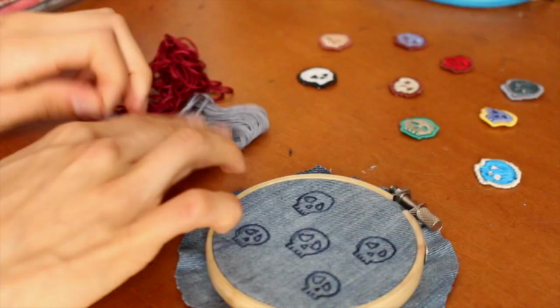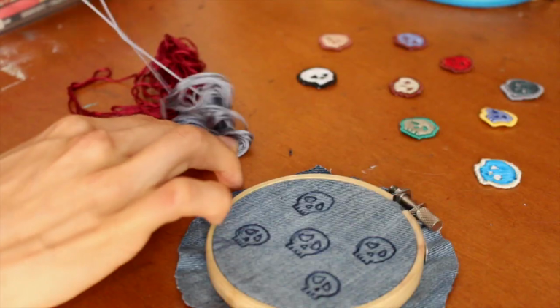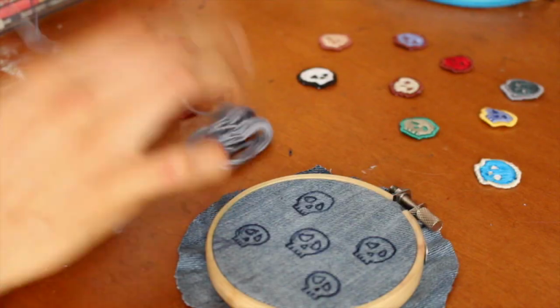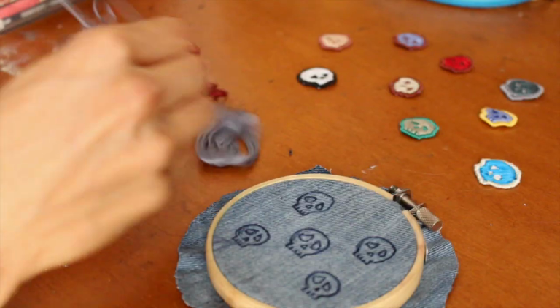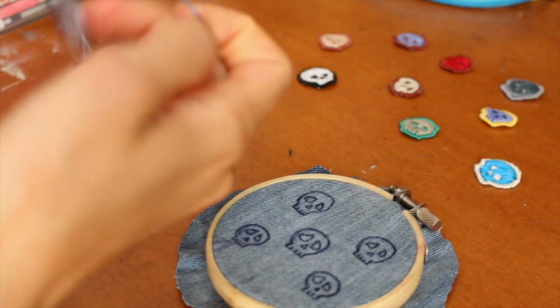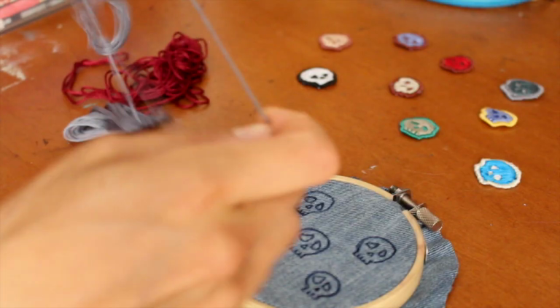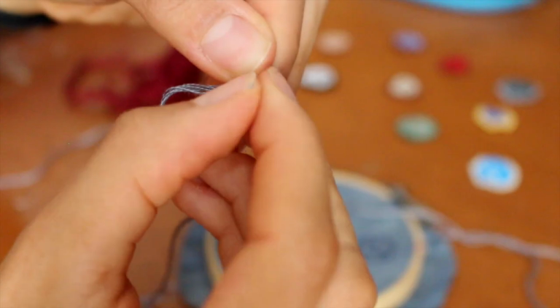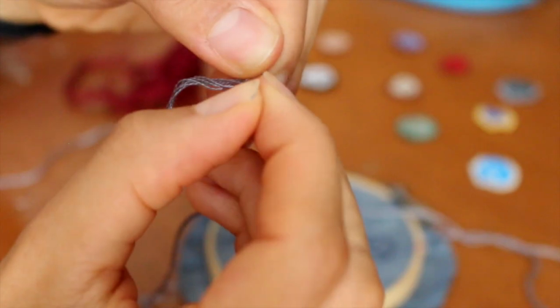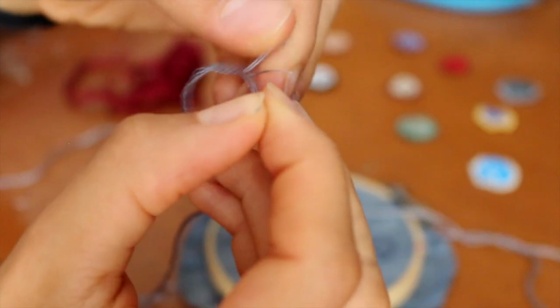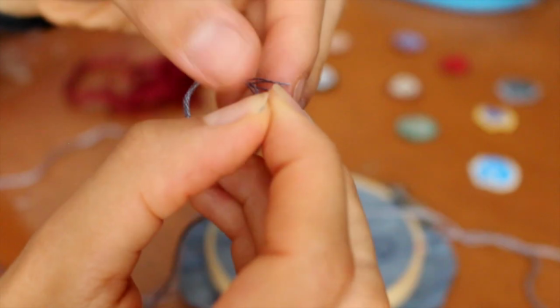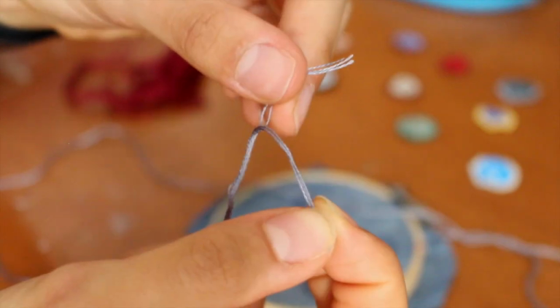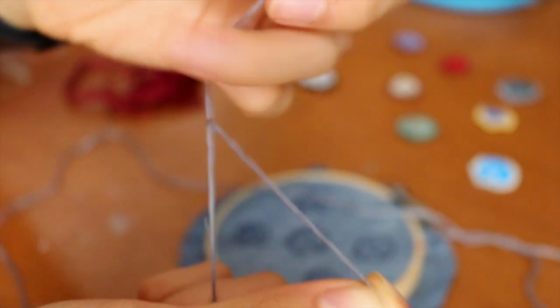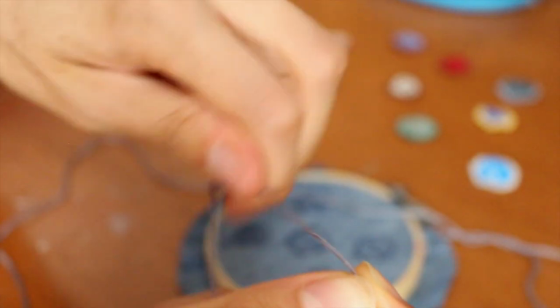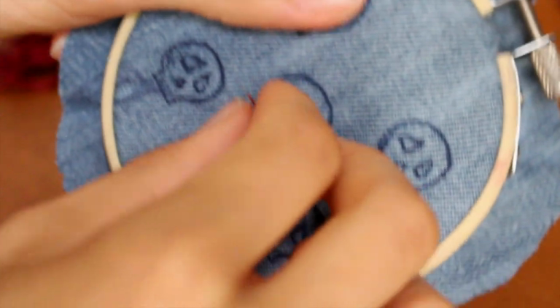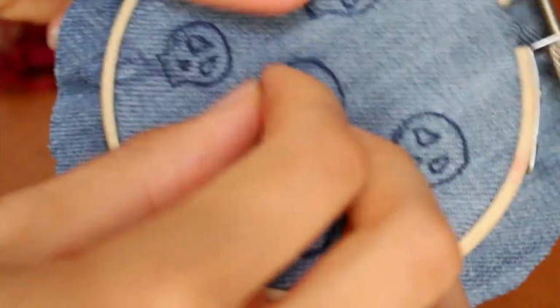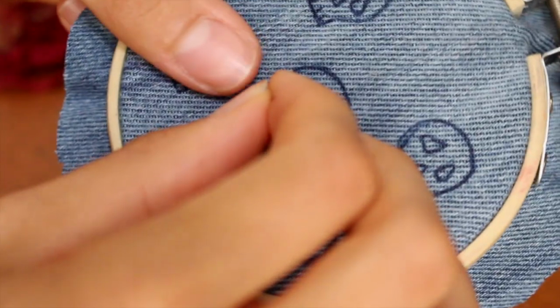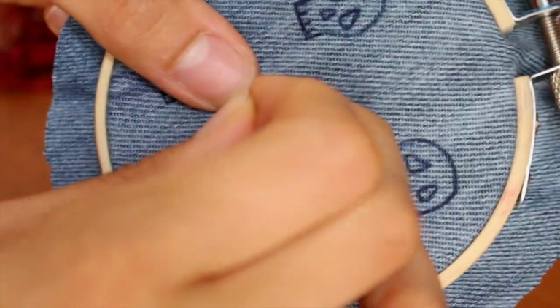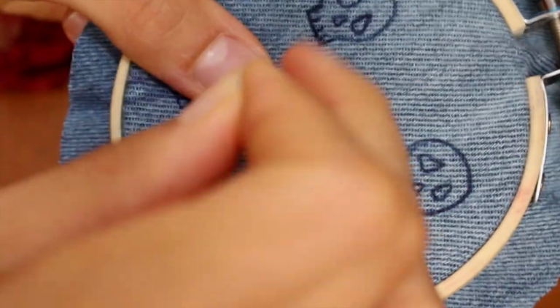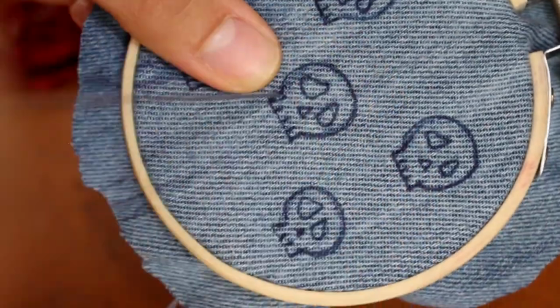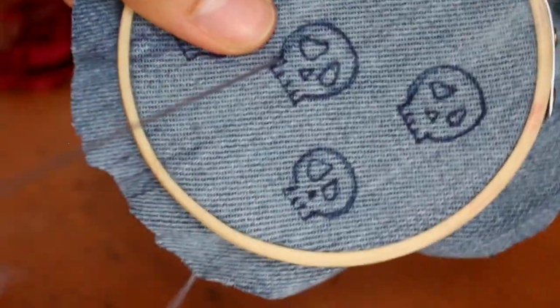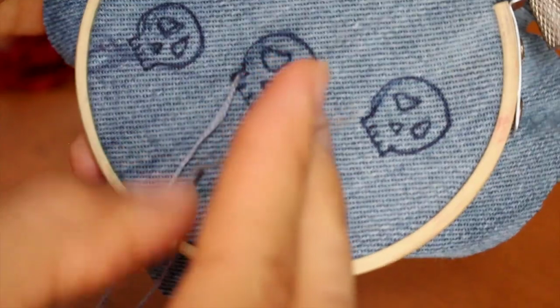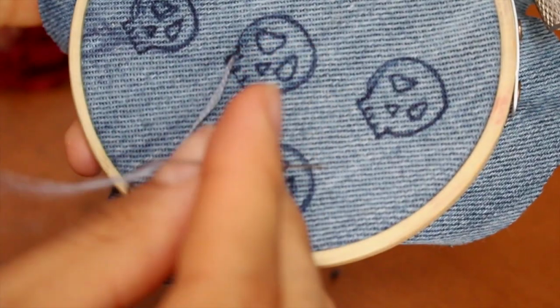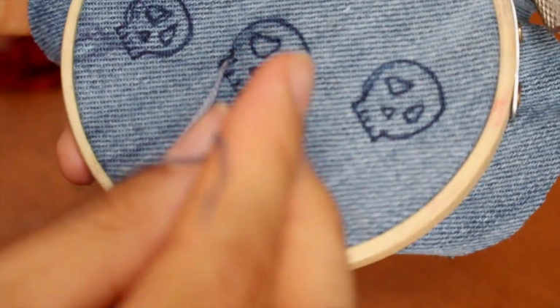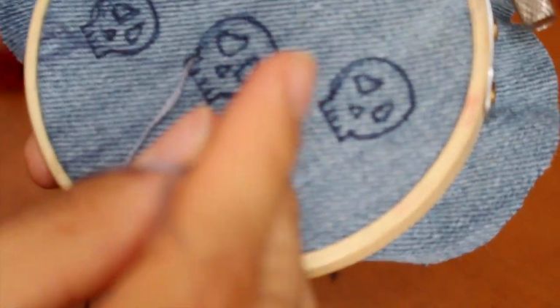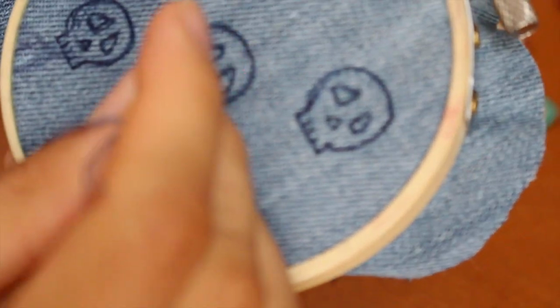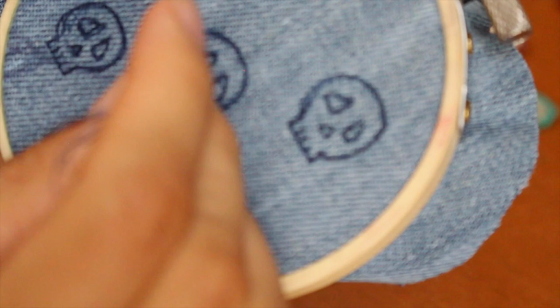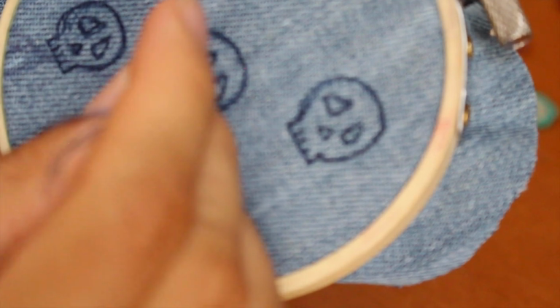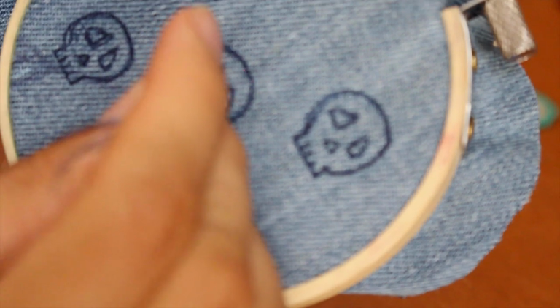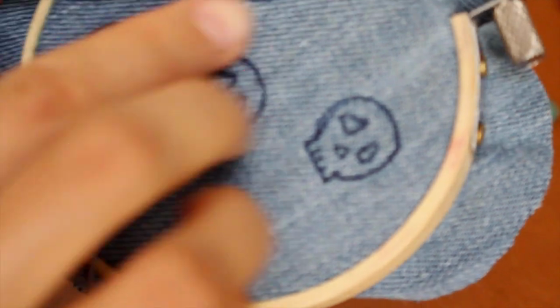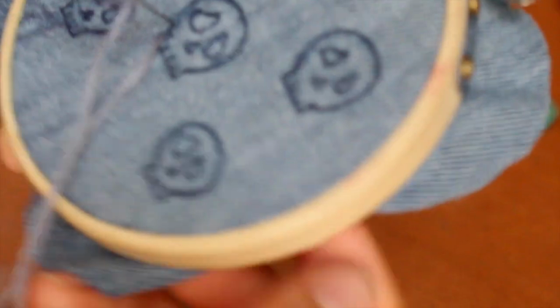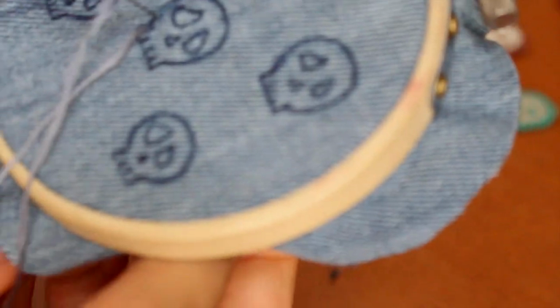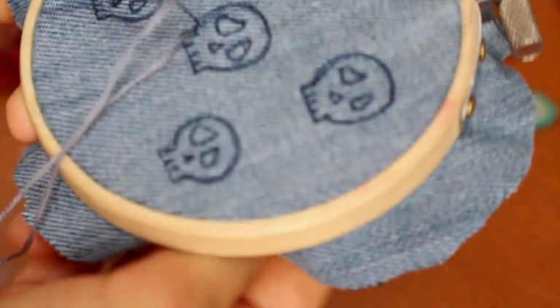Now you choose your color and split it in two and a half. Basically, that thread is formed of six small ones. Split it in half so you get three. Thread it through your needle and tie it how you will.